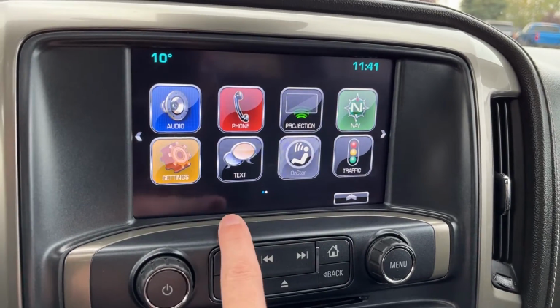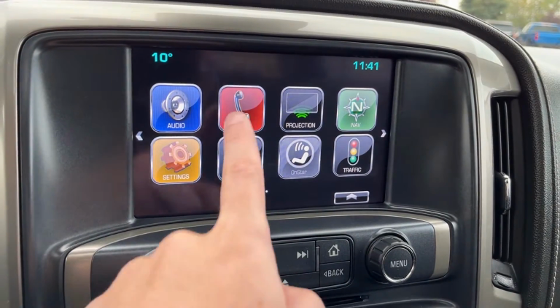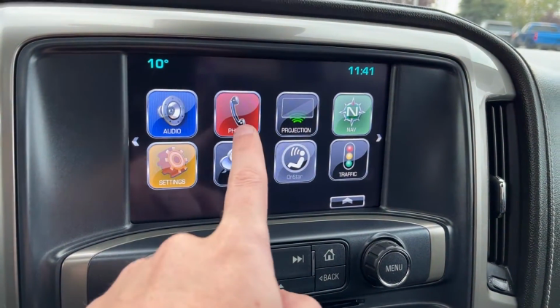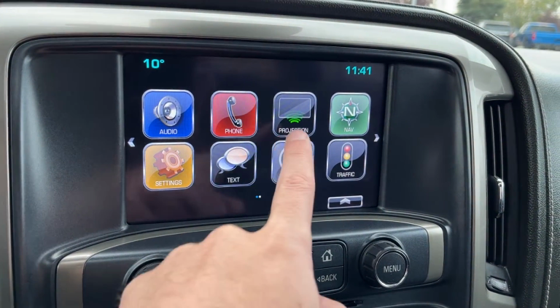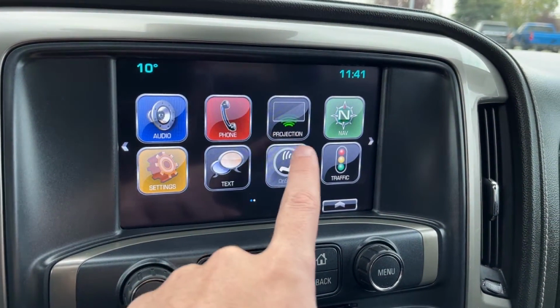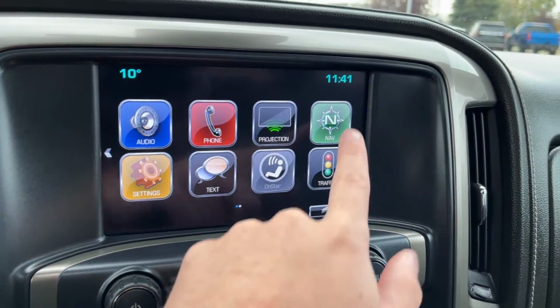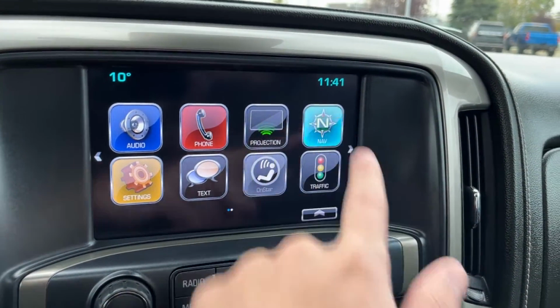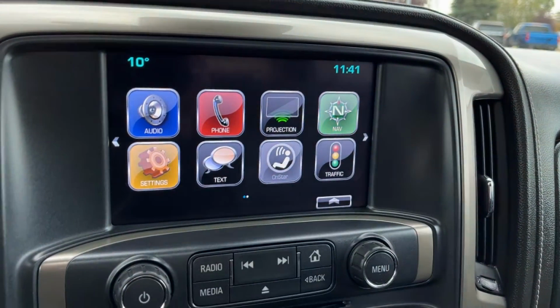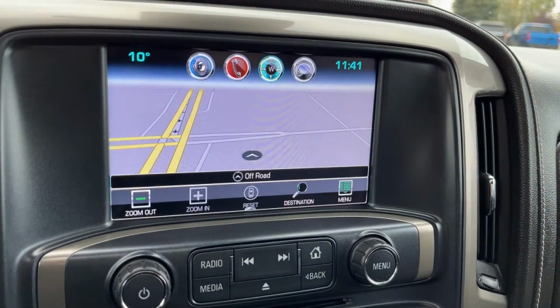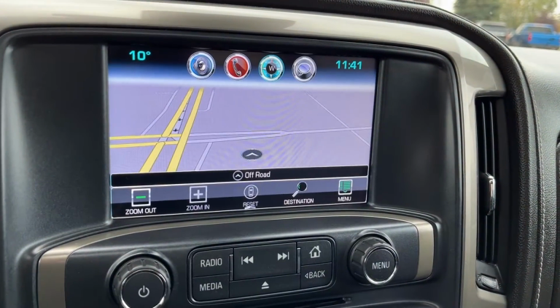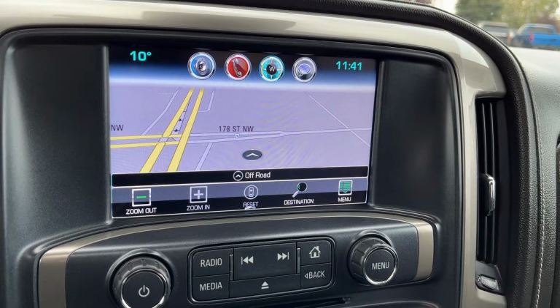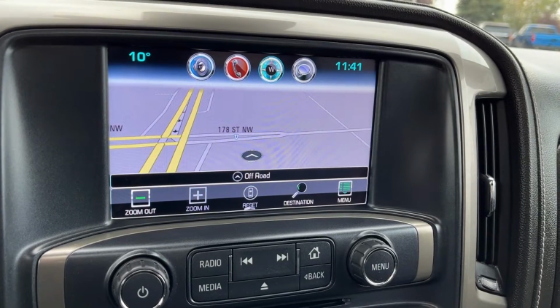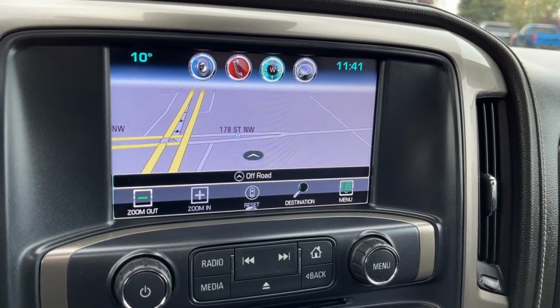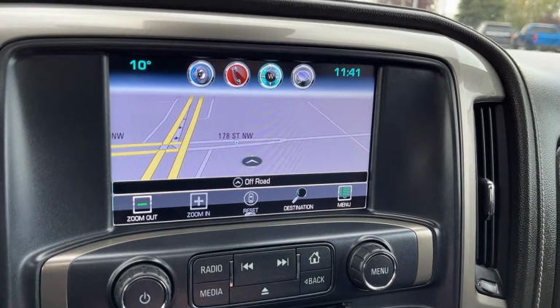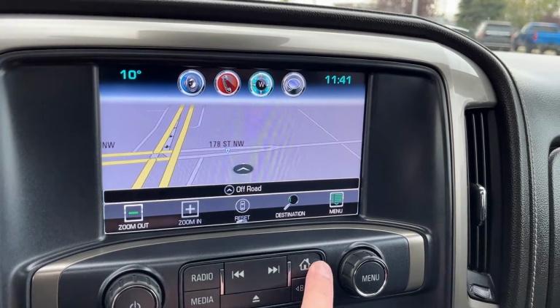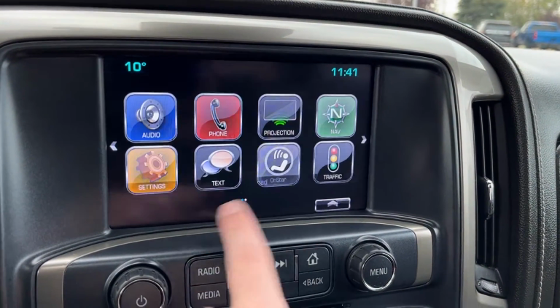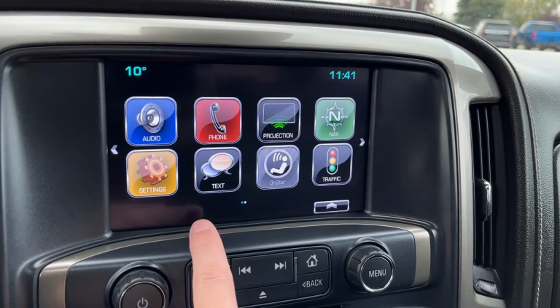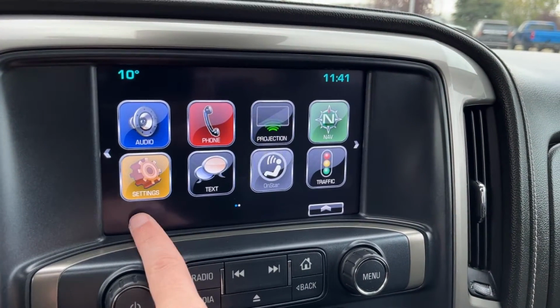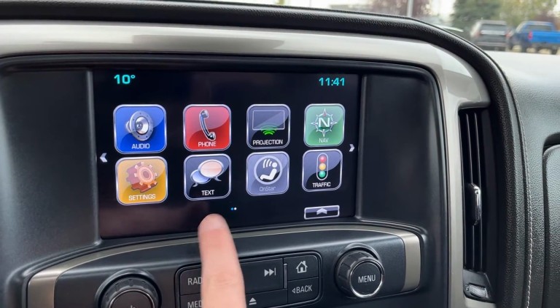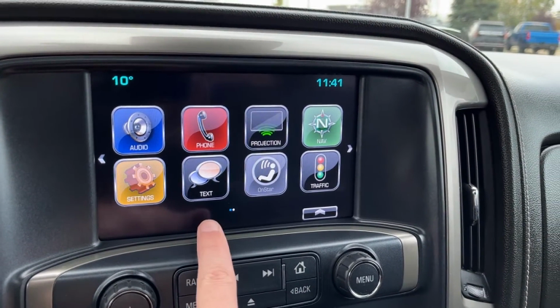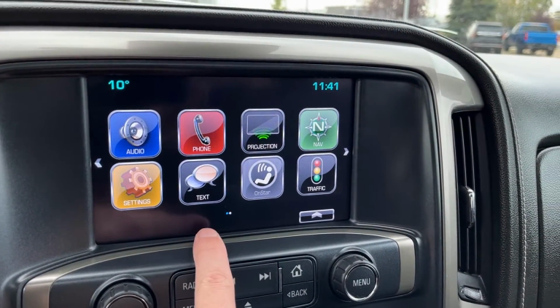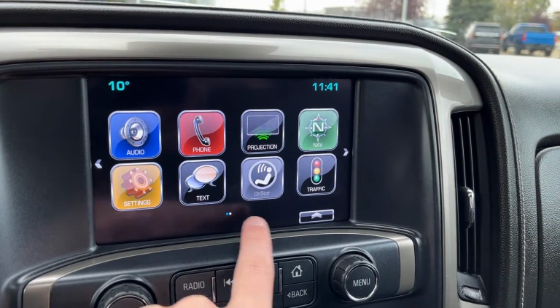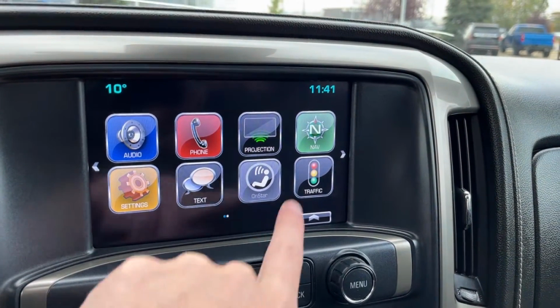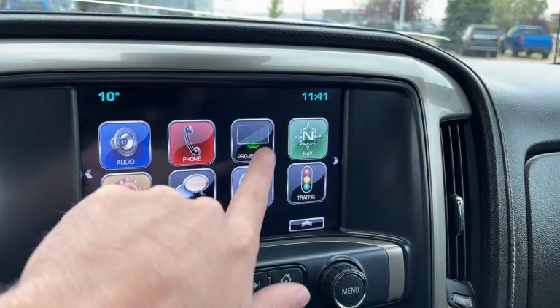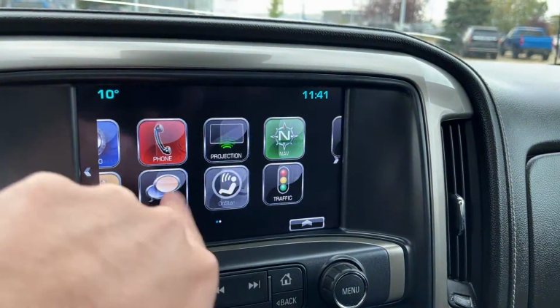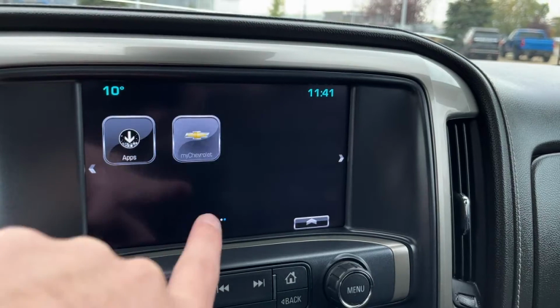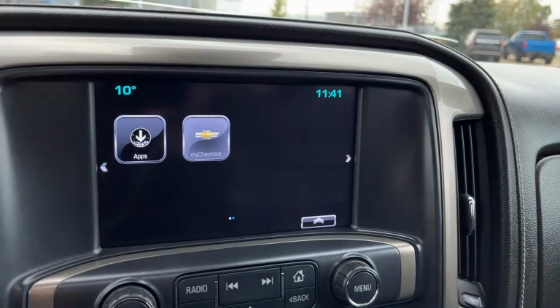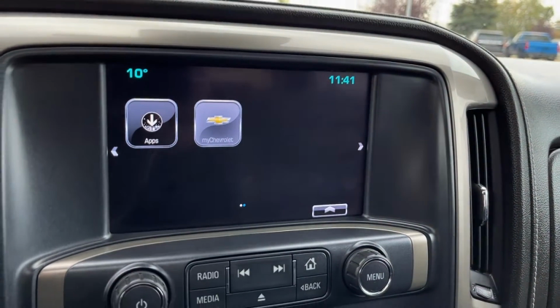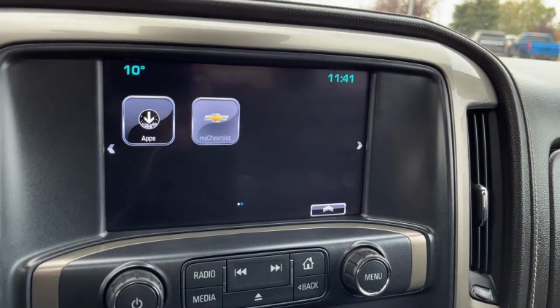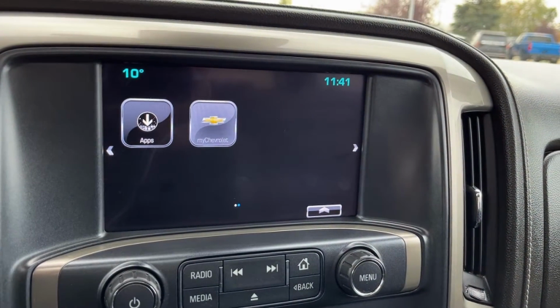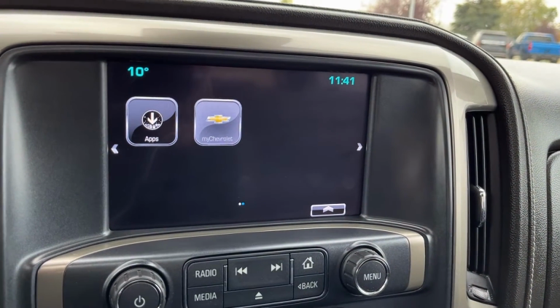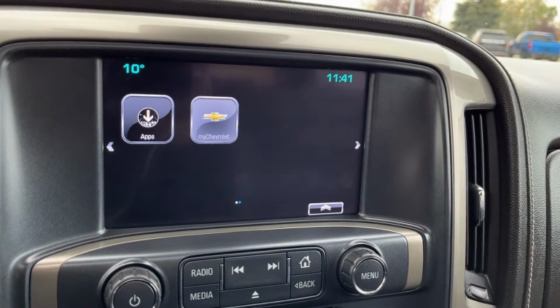Then phone connection, phone projection, our navigation in our GPS system, settings, text, OnStar, as well as traffic. The second page has our apps and myChevrolet.